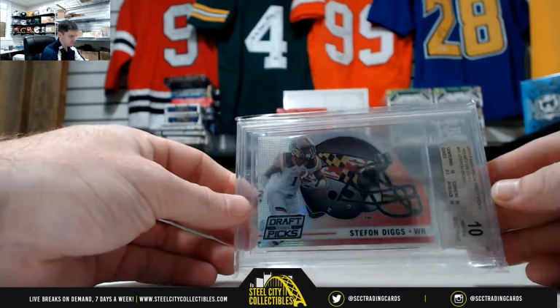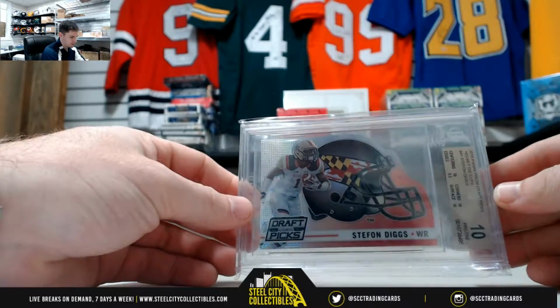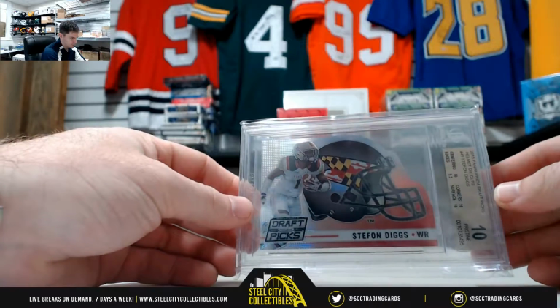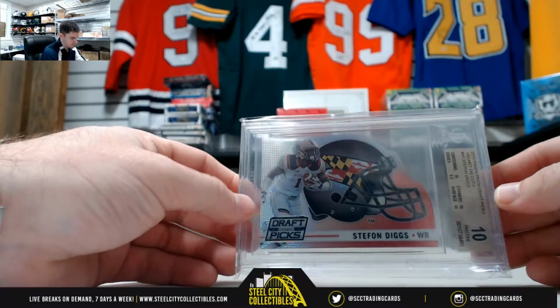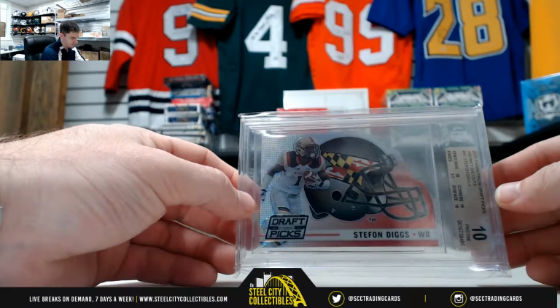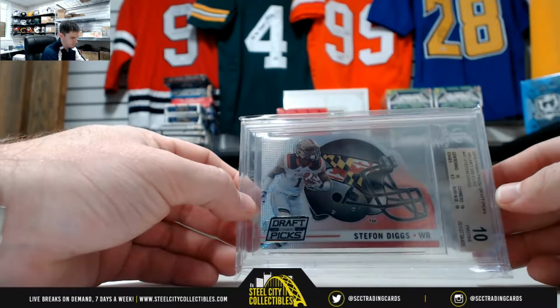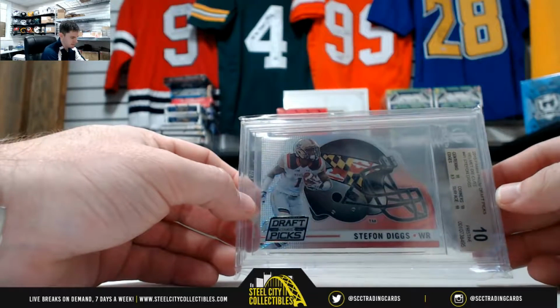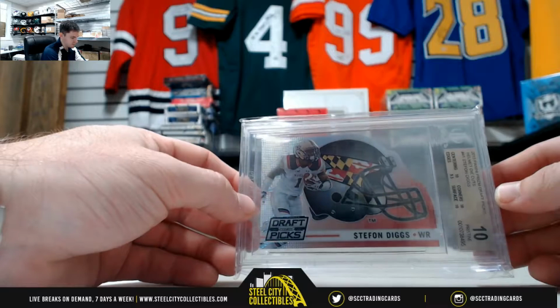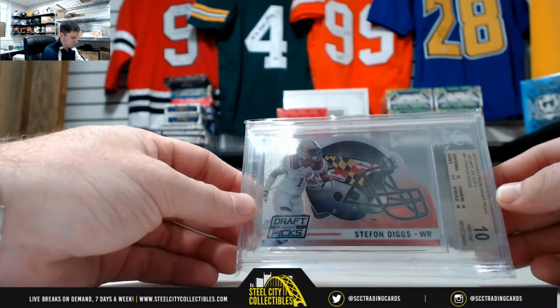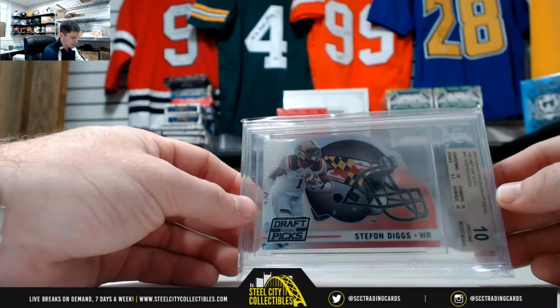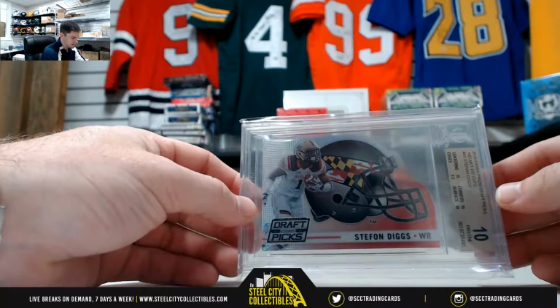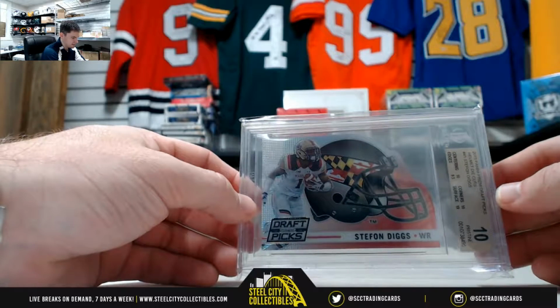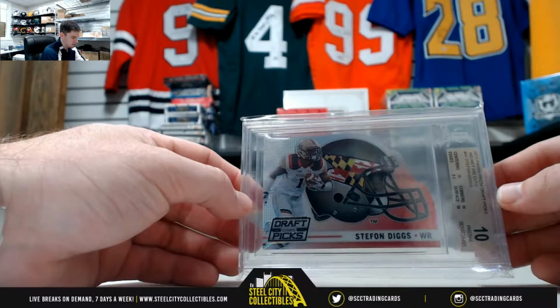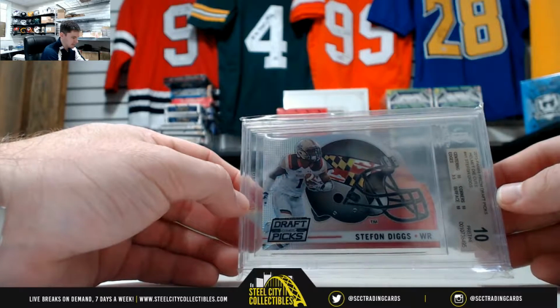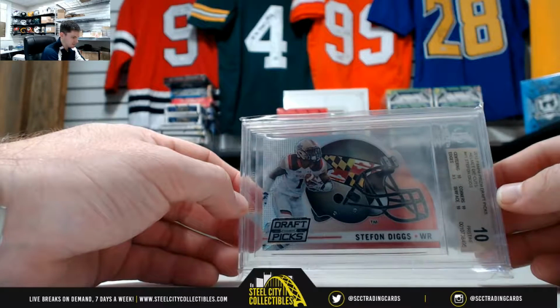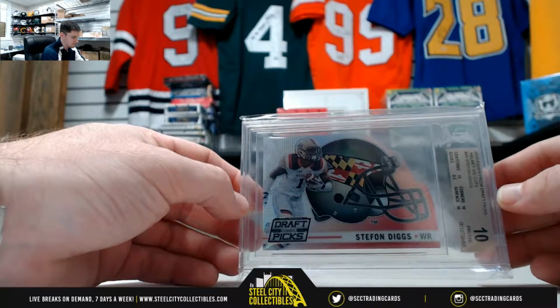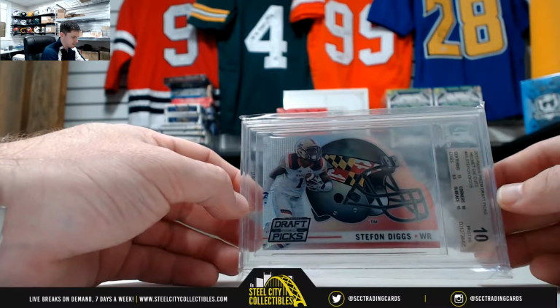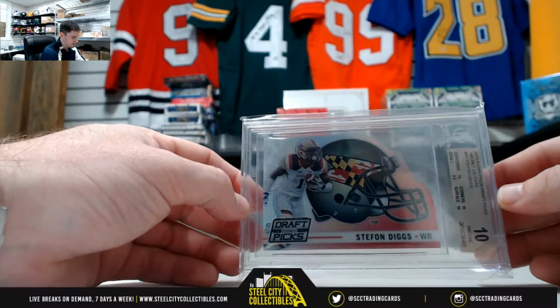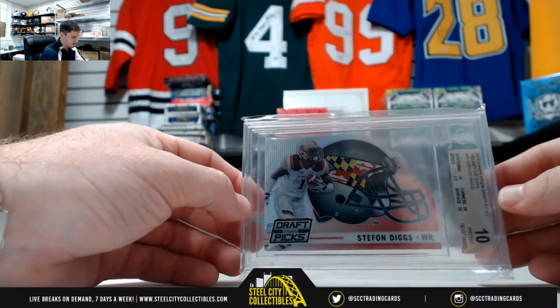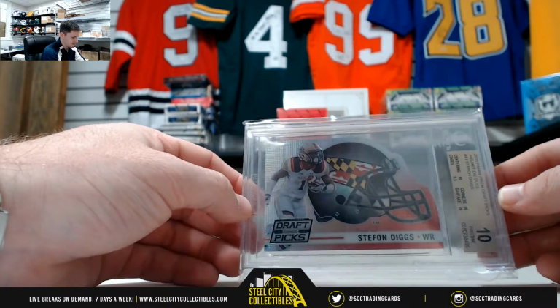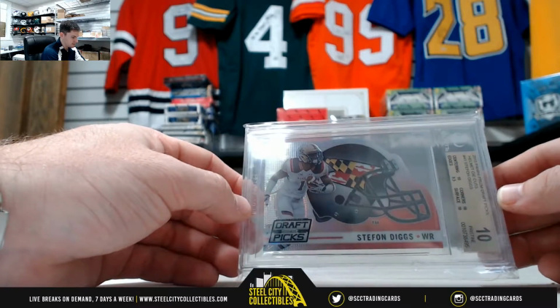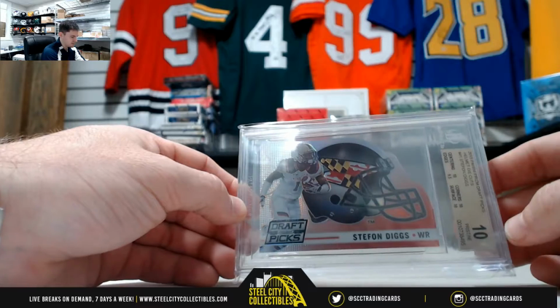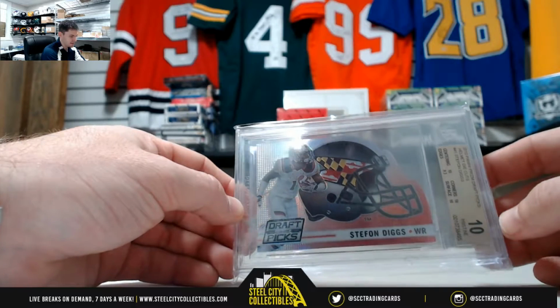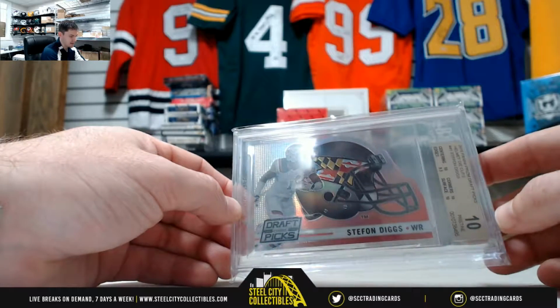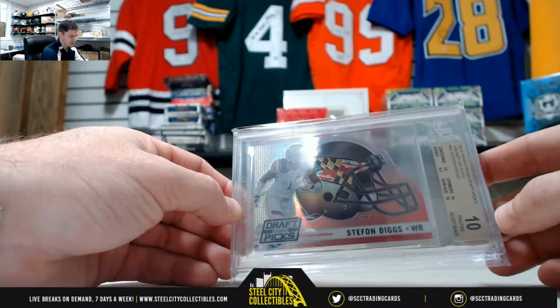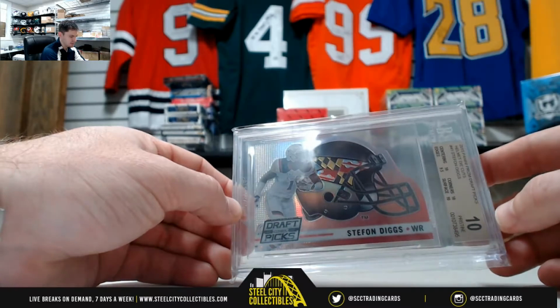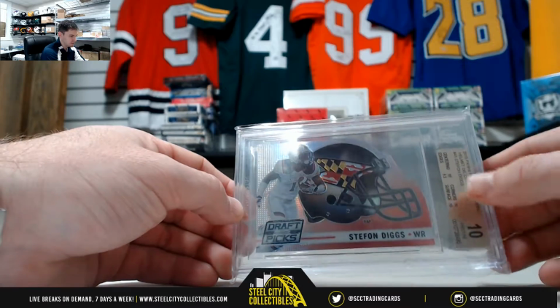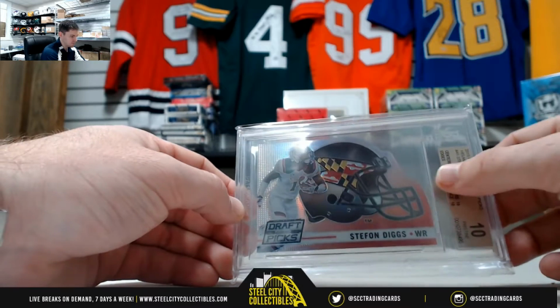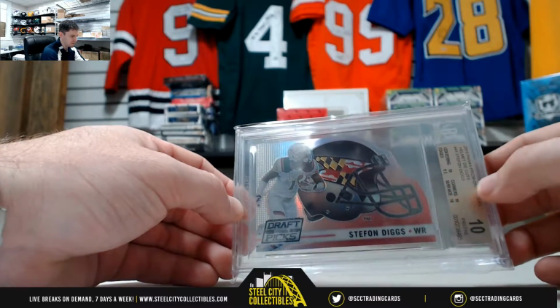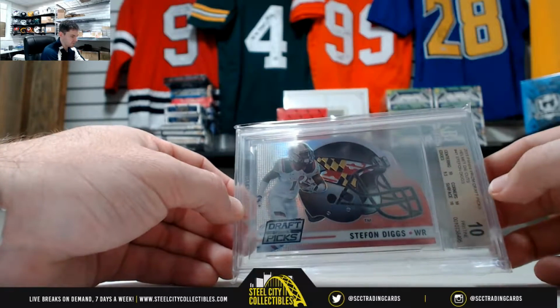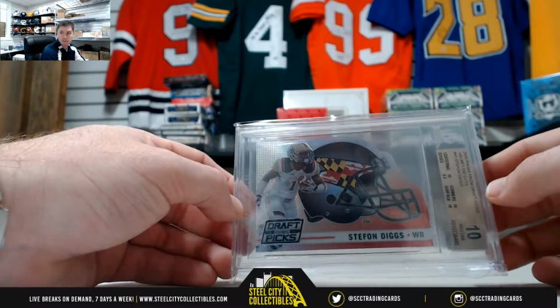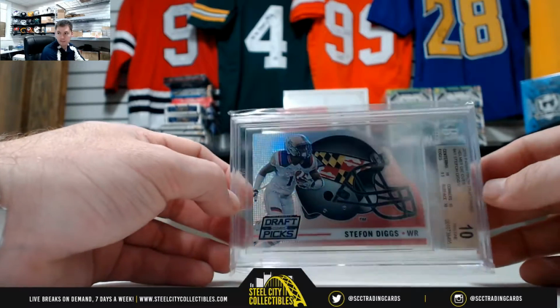From 2015 Panini Prism Draft Picks Helmet Die Cuts — that's Stefon Diggs, and that's Beckett 10 Pristine. It's only 0.5 away from Black Label.